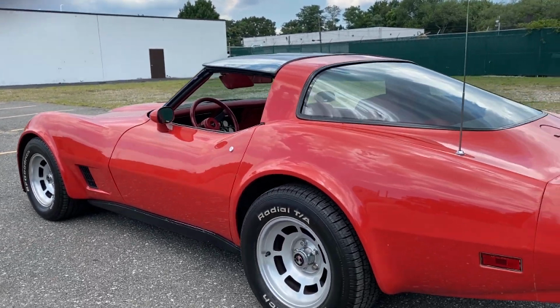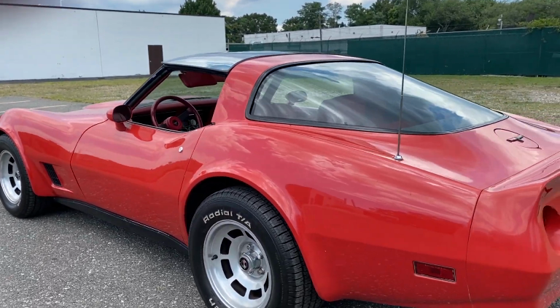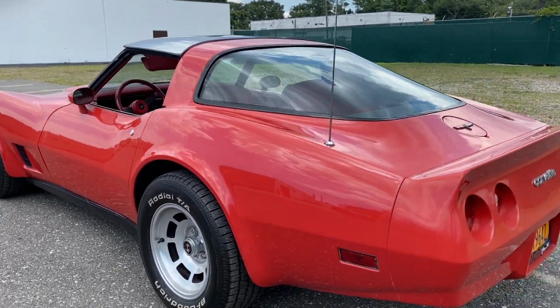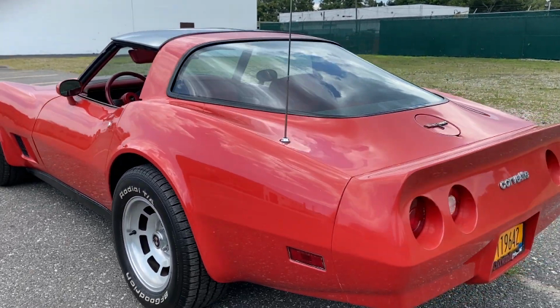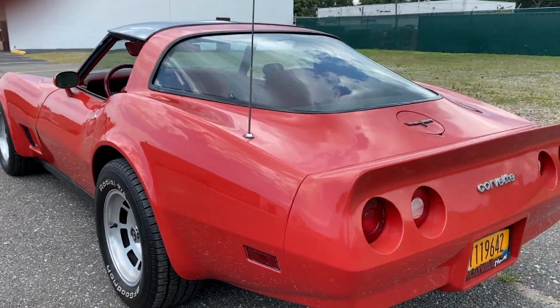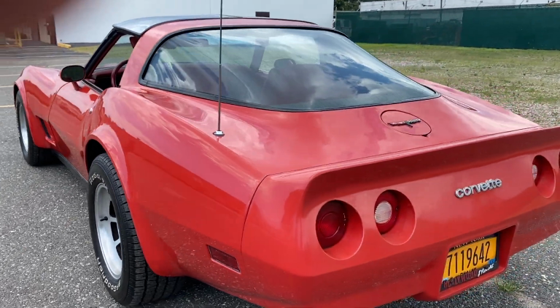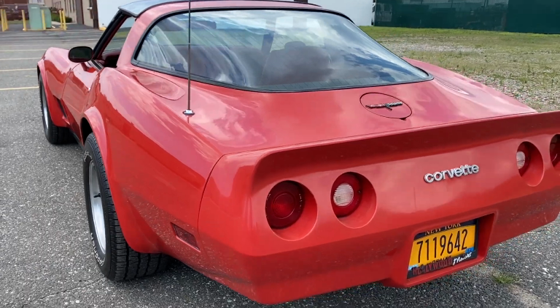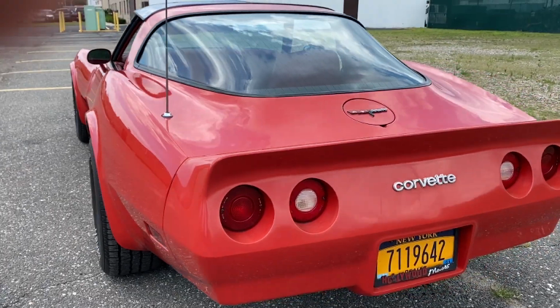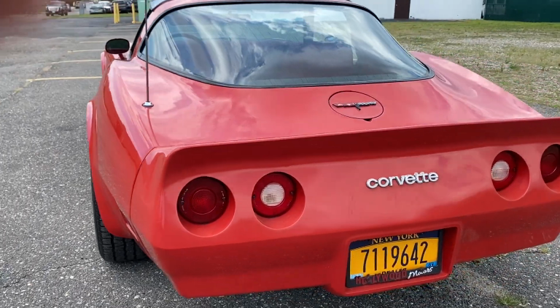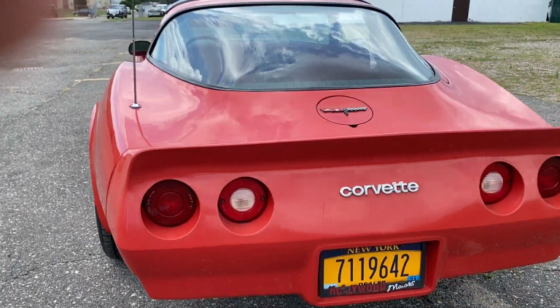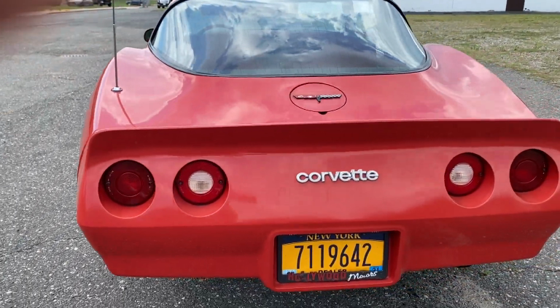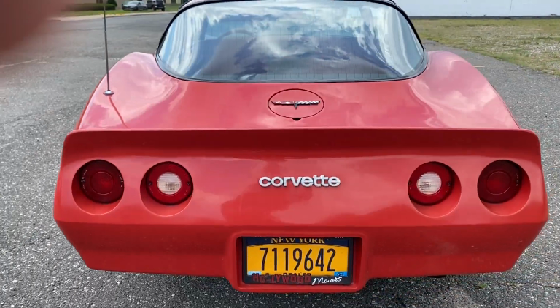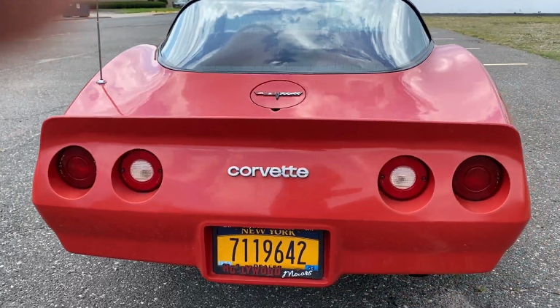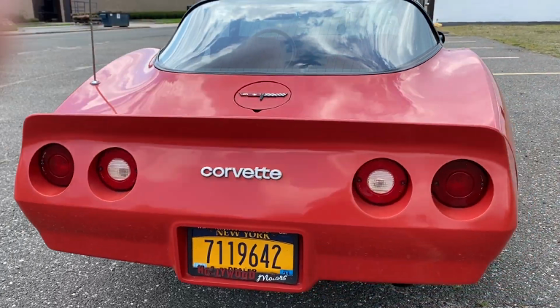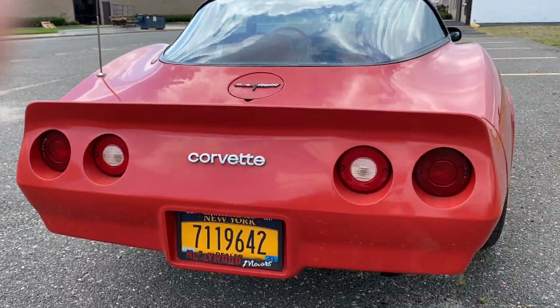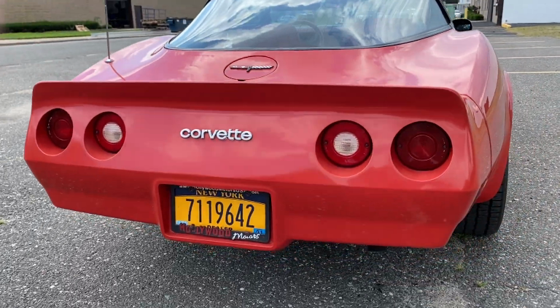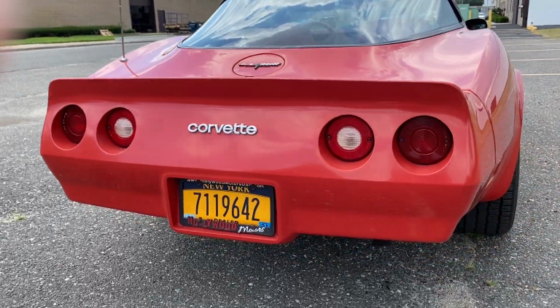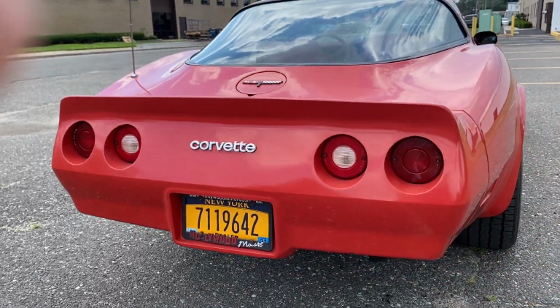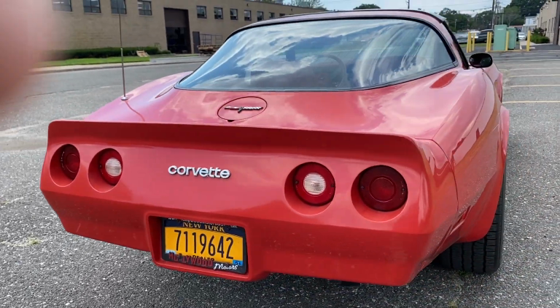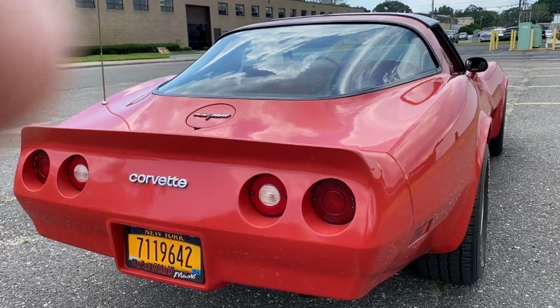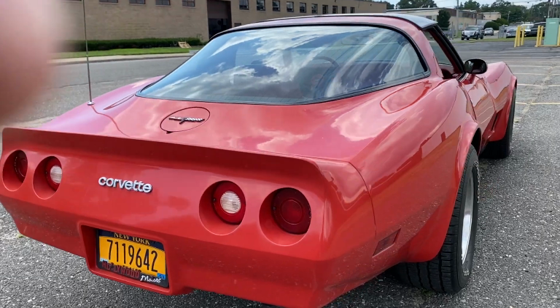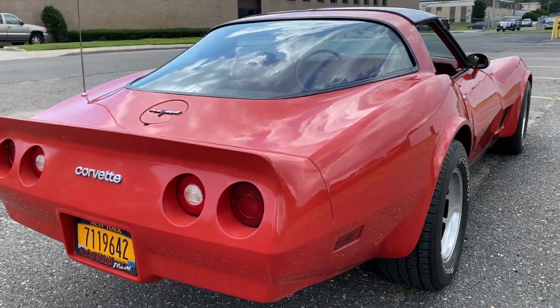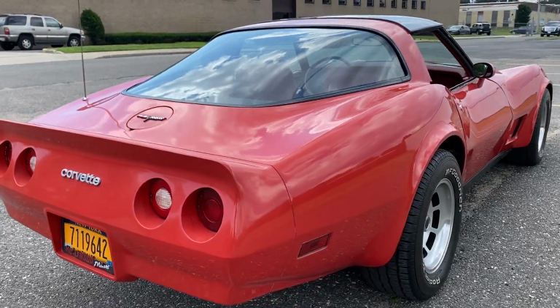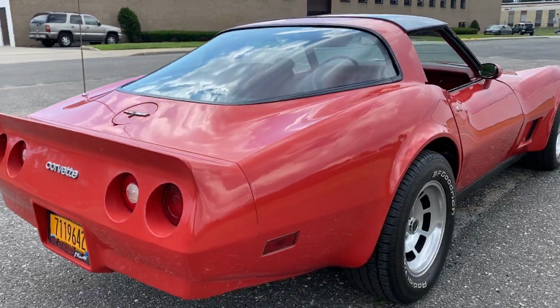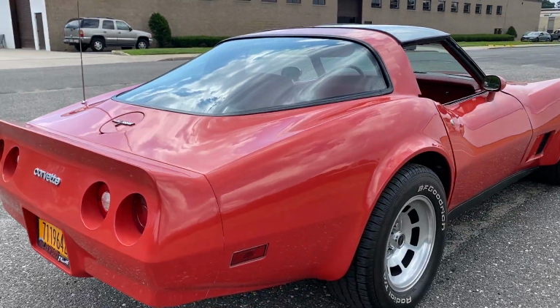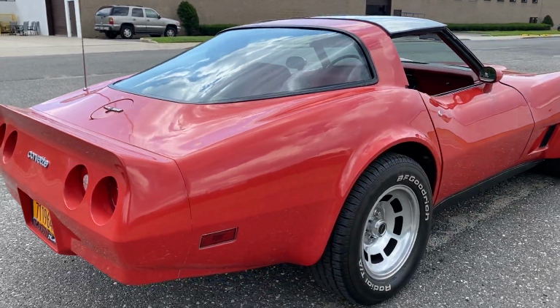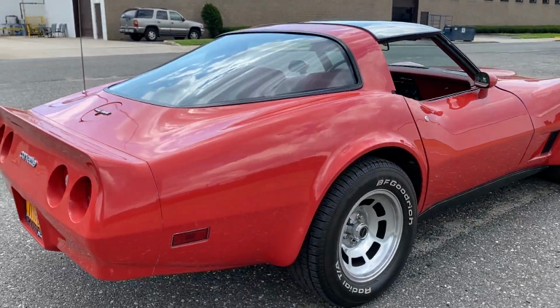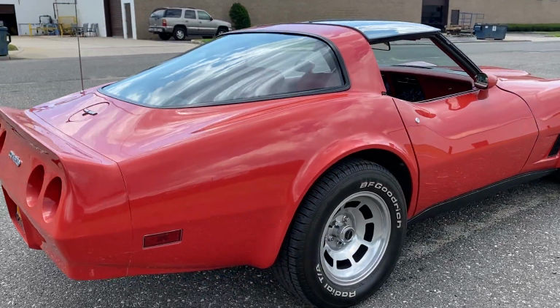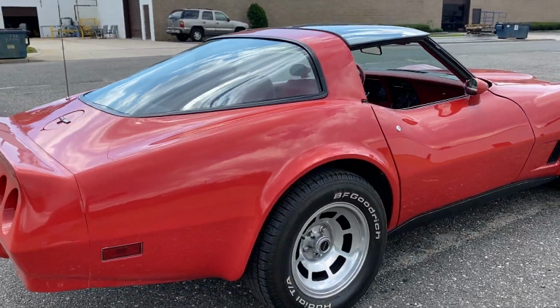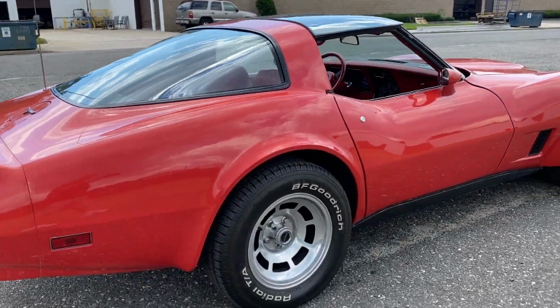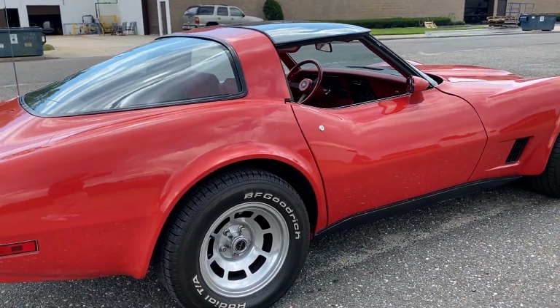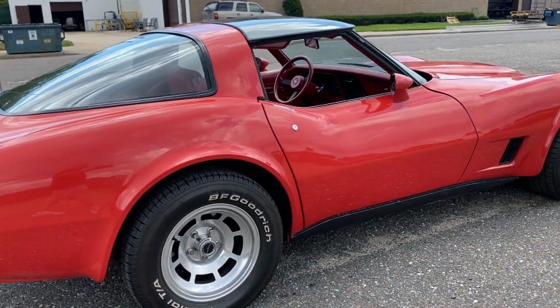We have documentation — some old inspections — to prove it's a two-owner car. Listen to her run, she sounds great. I just drove her about 15 to 20 miles; she ran beautiful, shifted through the gears right.